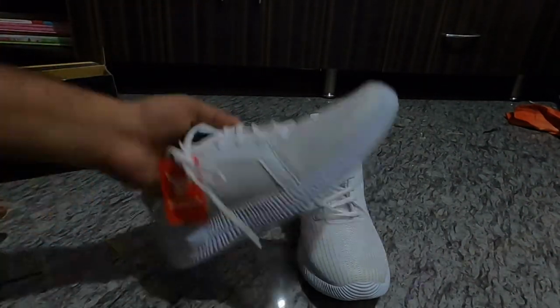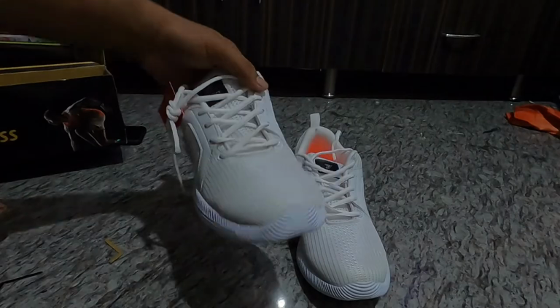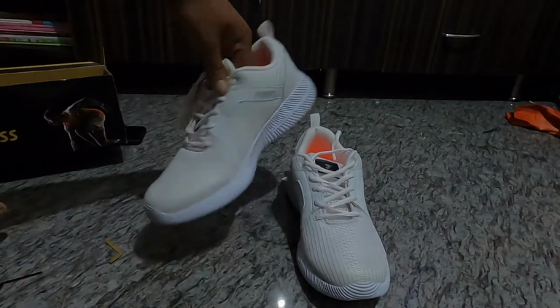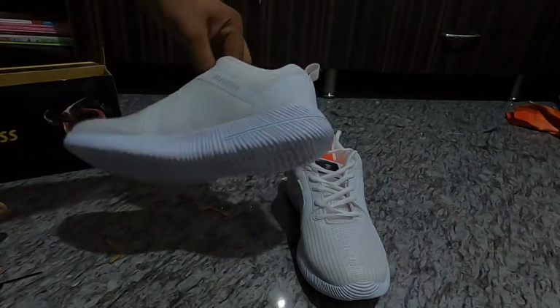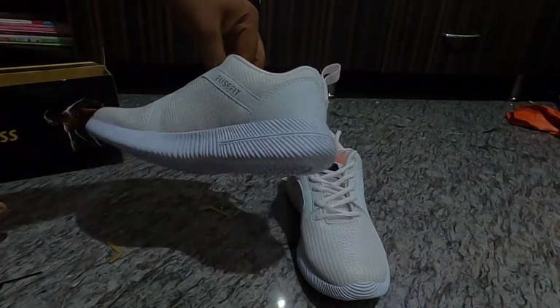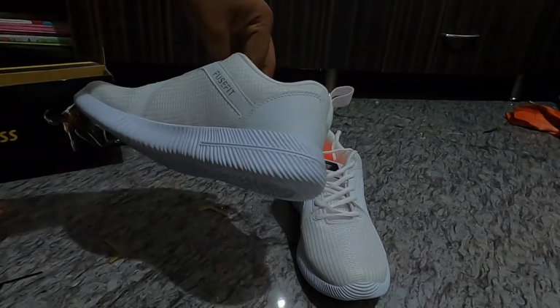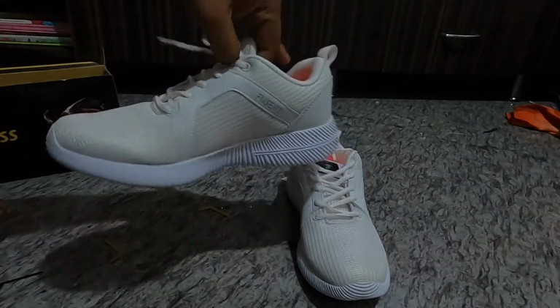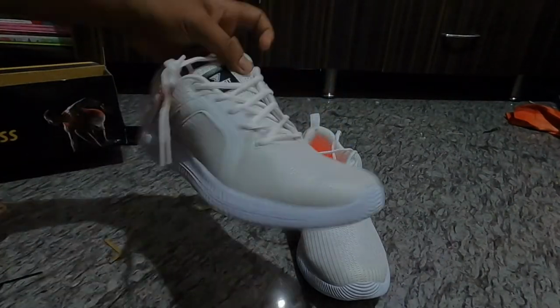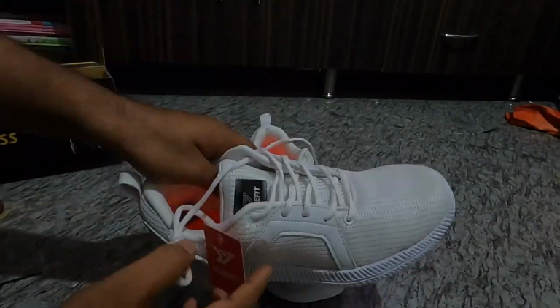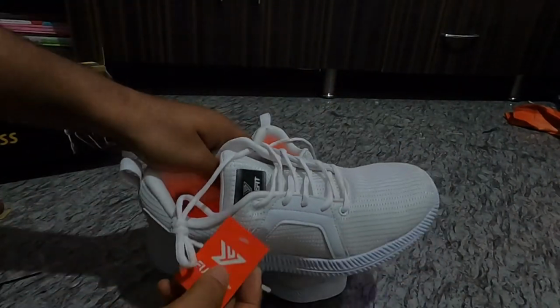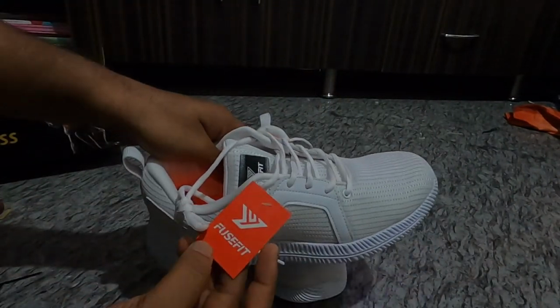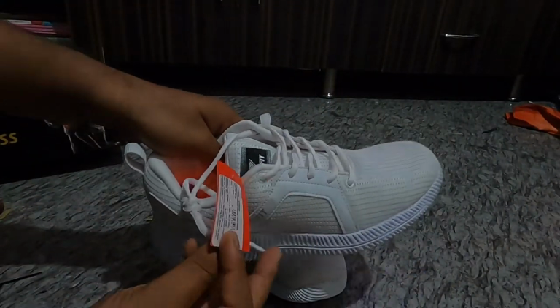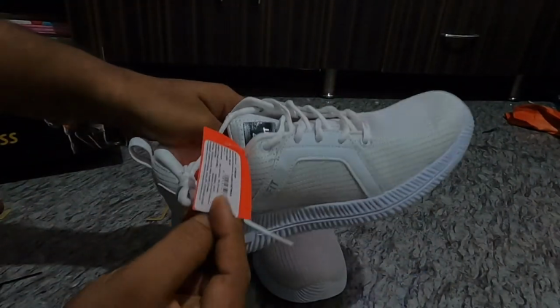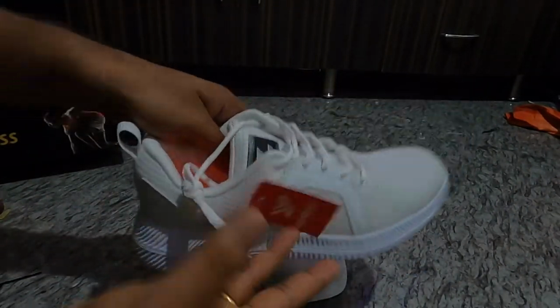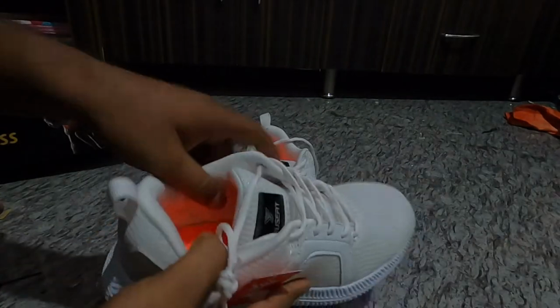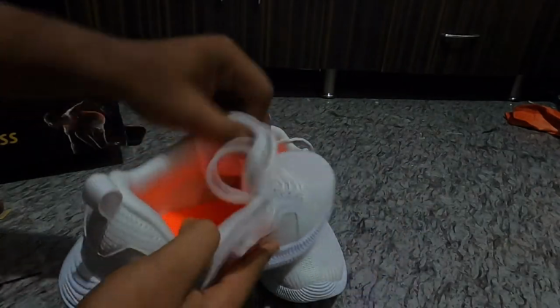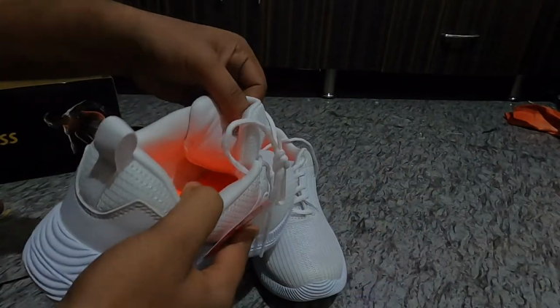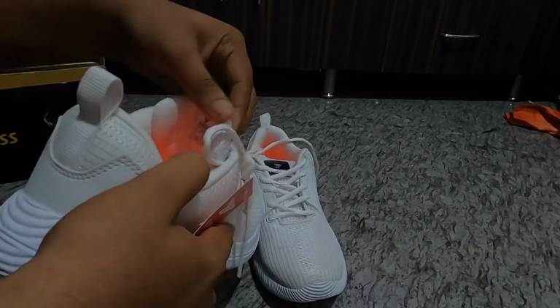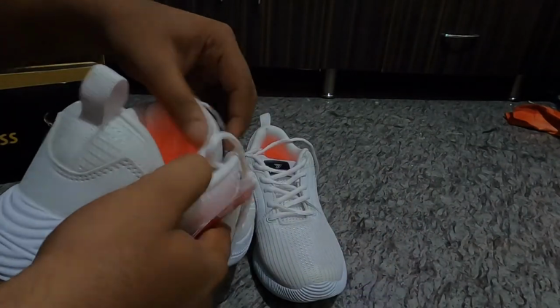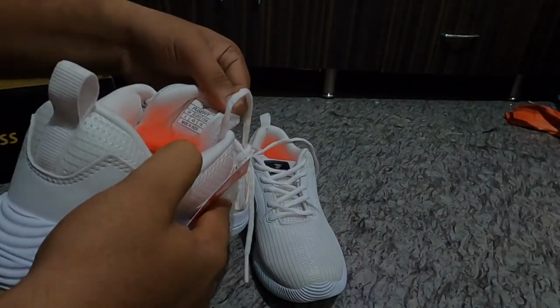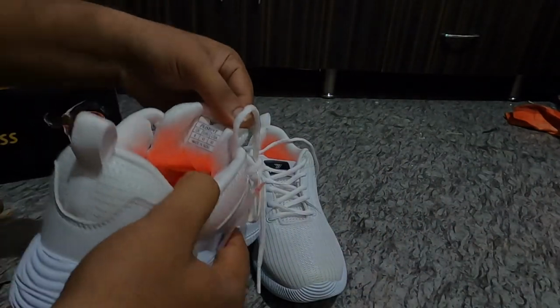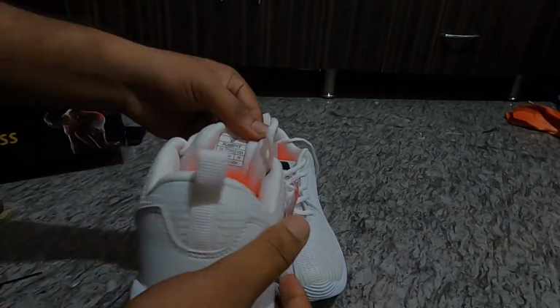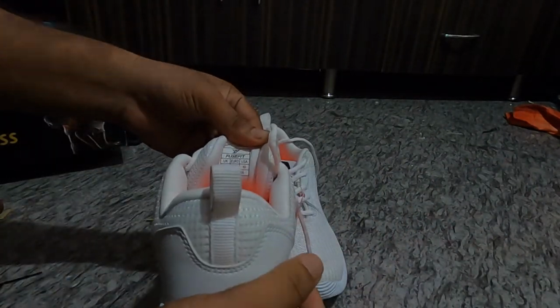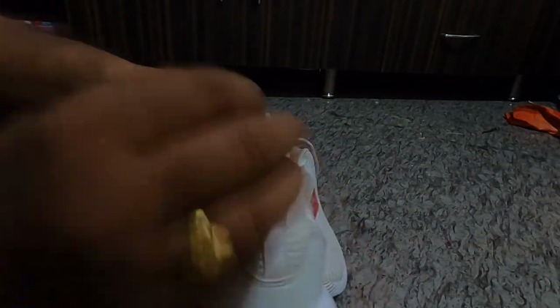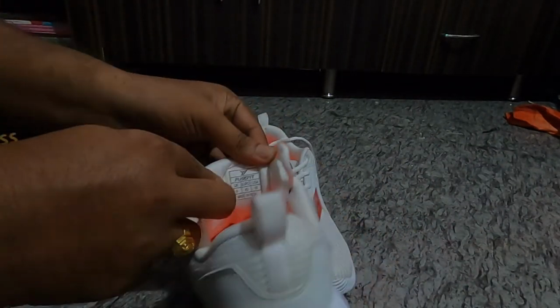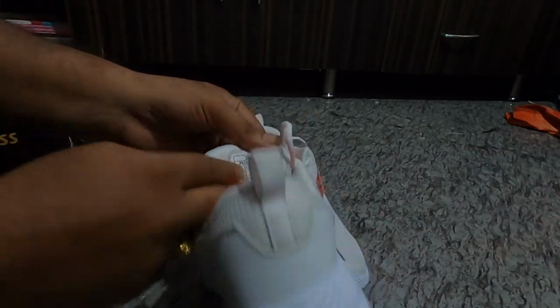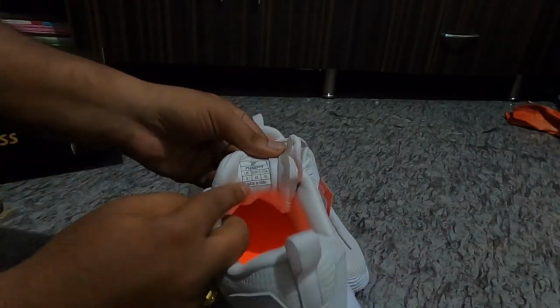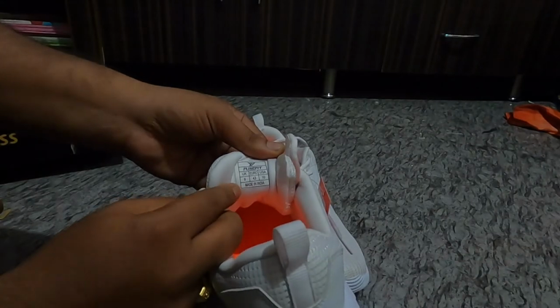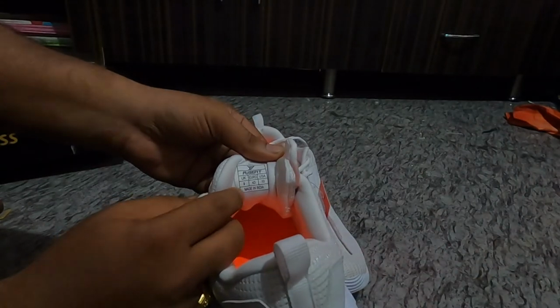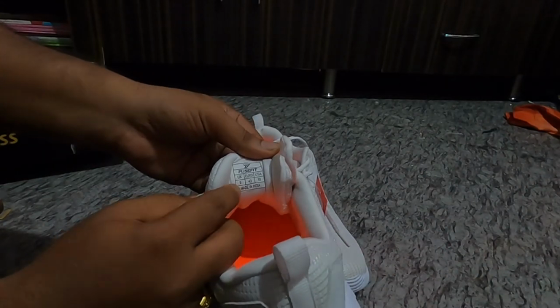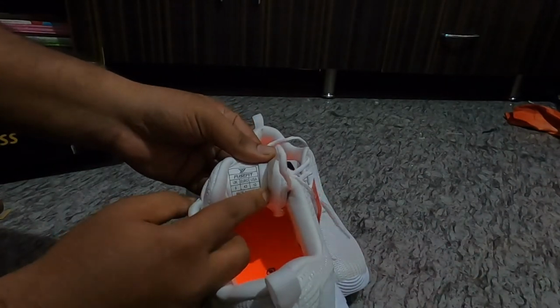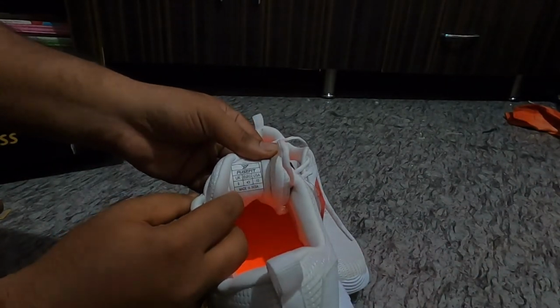Look-wise, I really like the shoes. Oh, this is good — it's actually made in India.